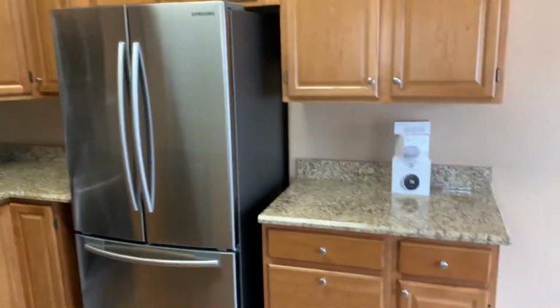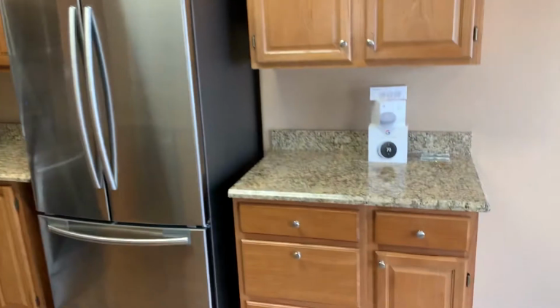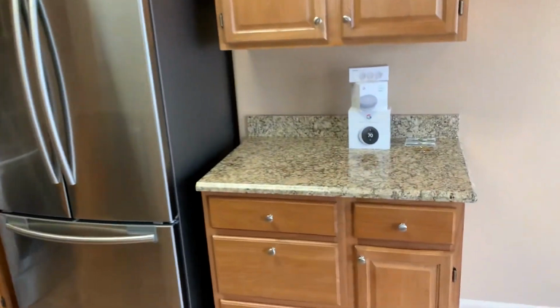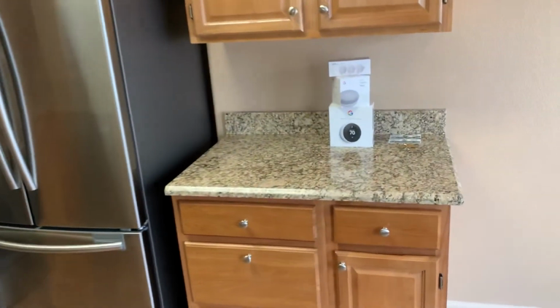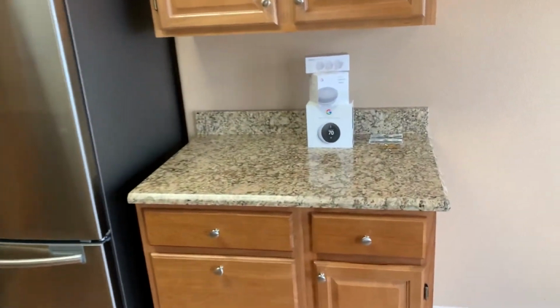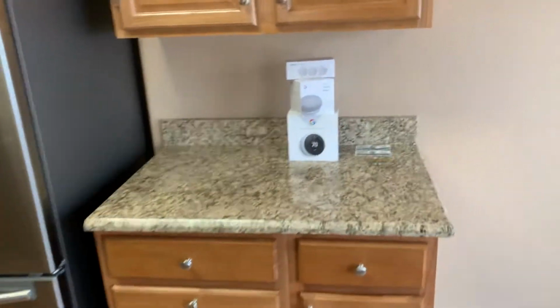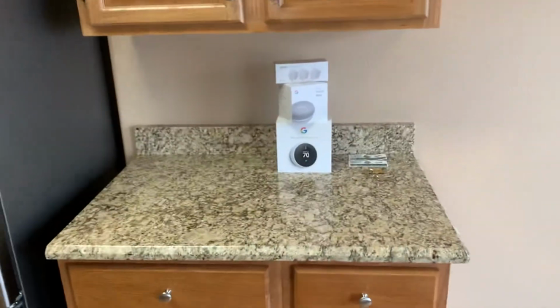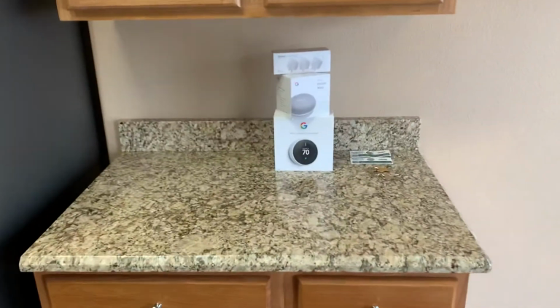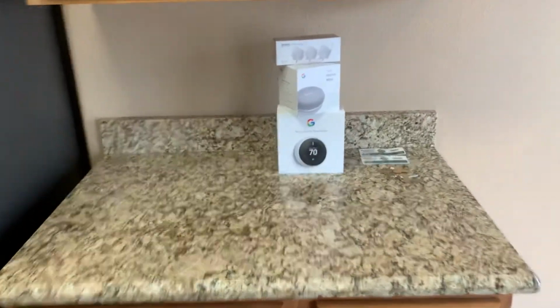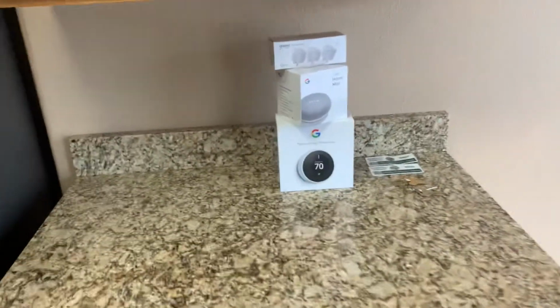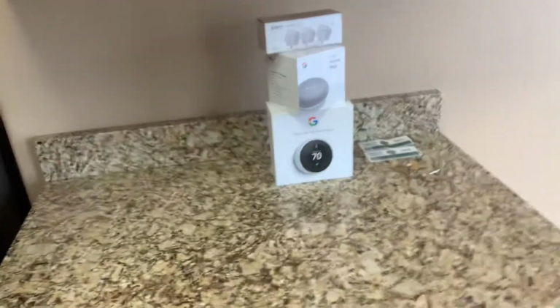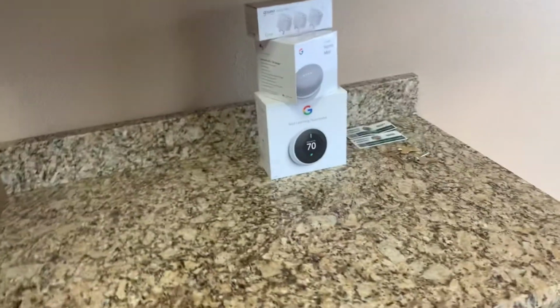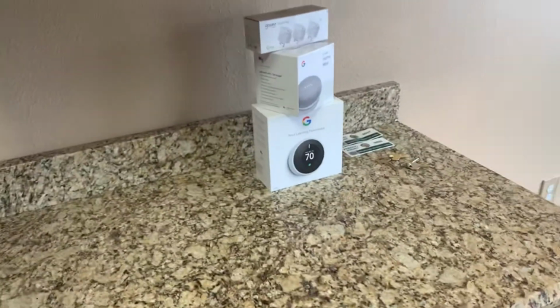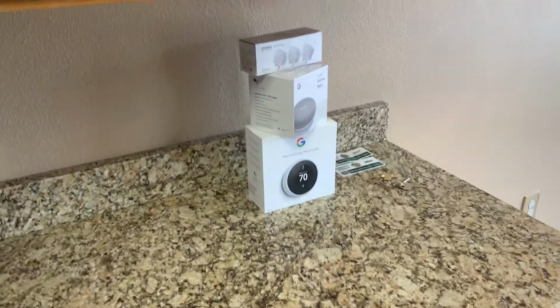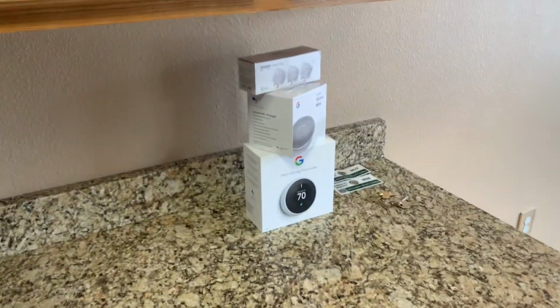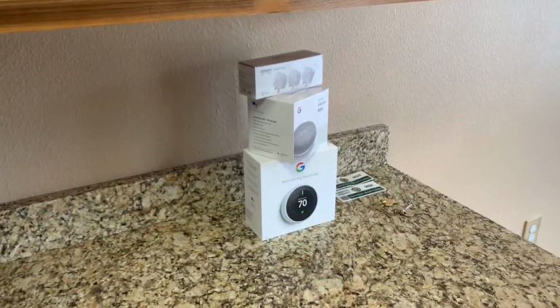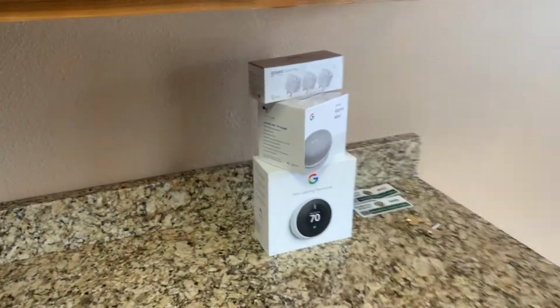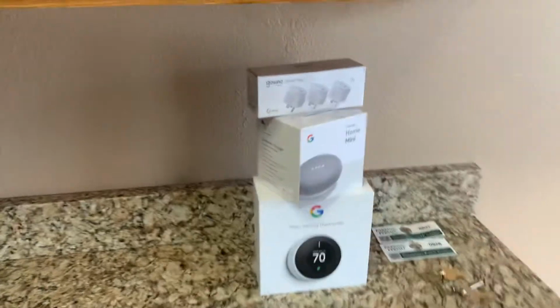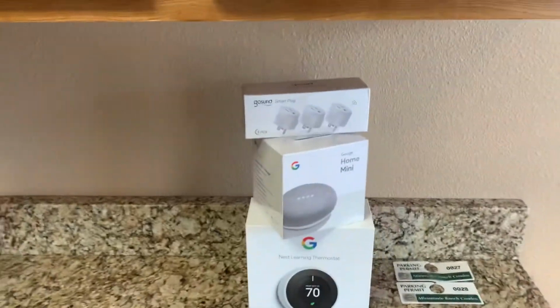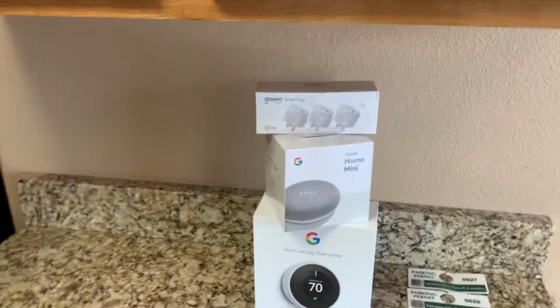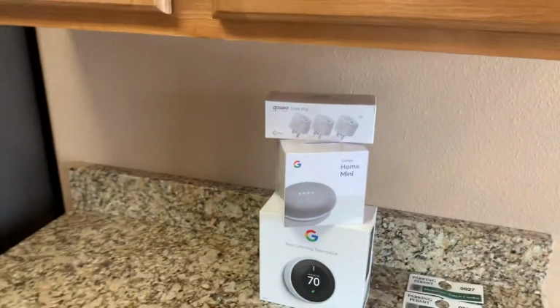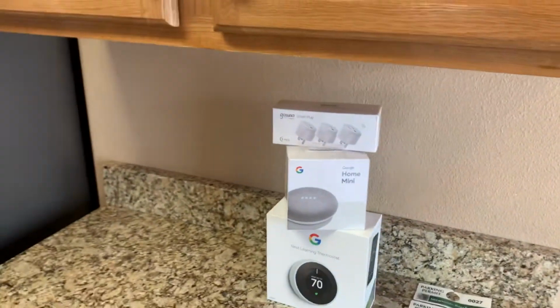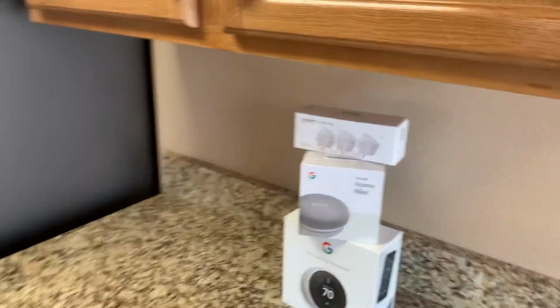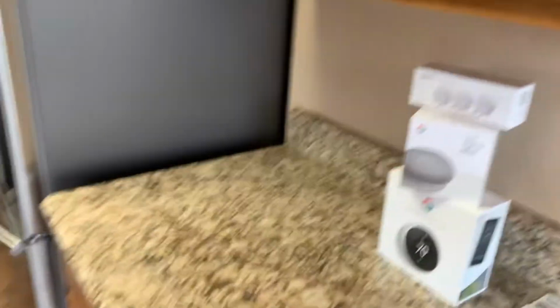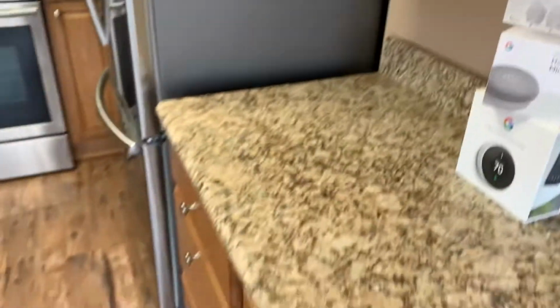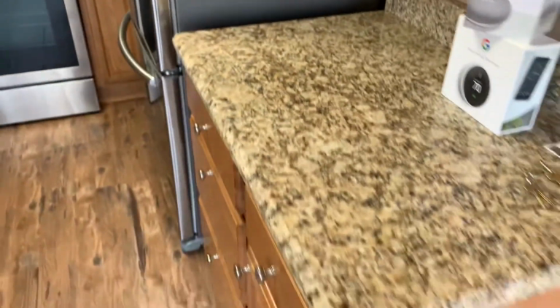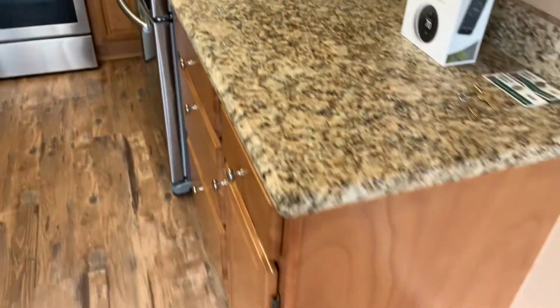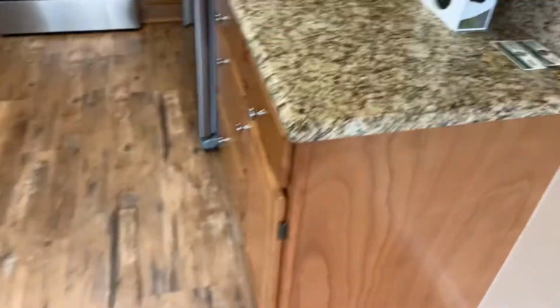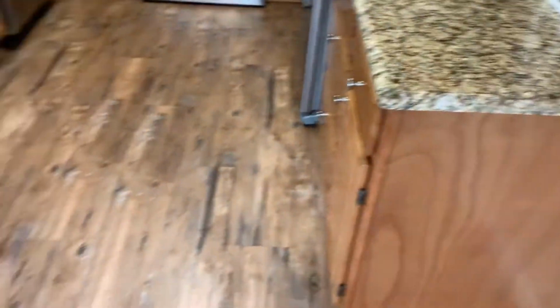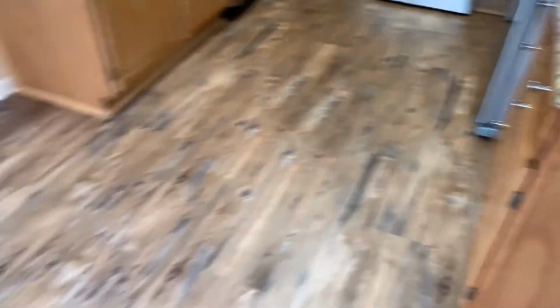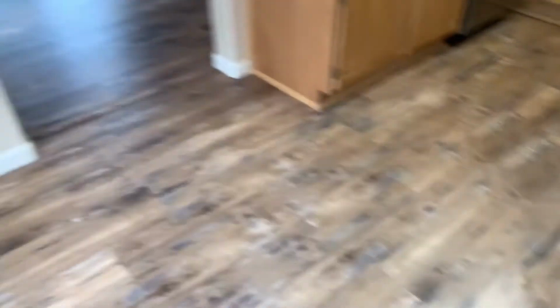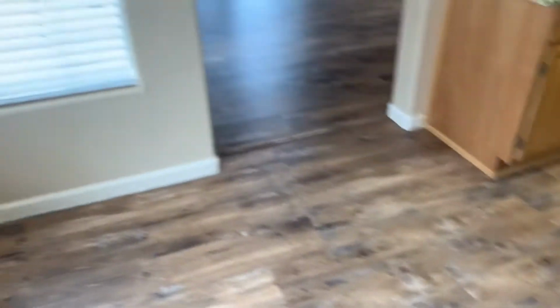This is a smart home equipped with Nest and Google Mini Home, some smart plugs, along with a keypad up front at the entry door.